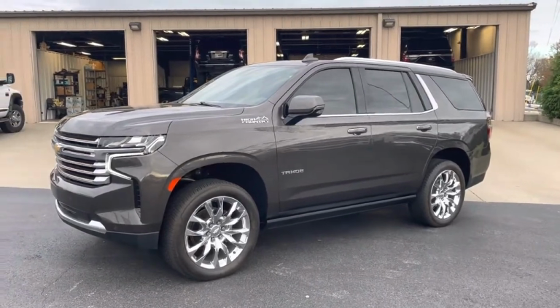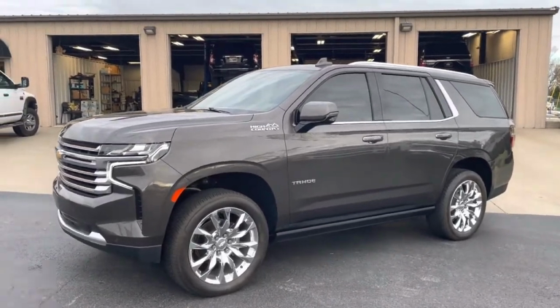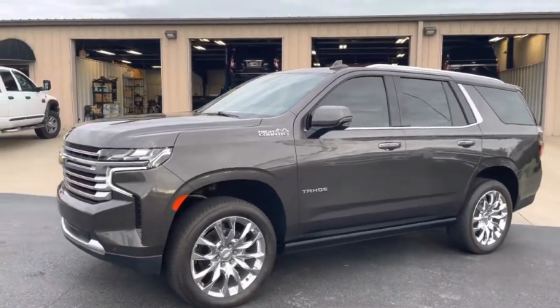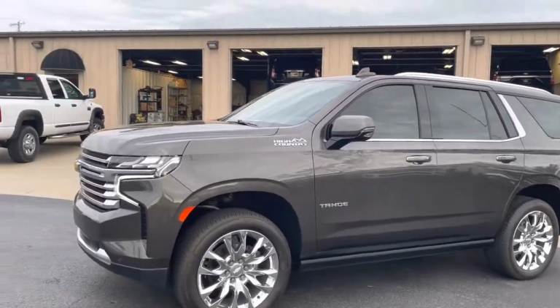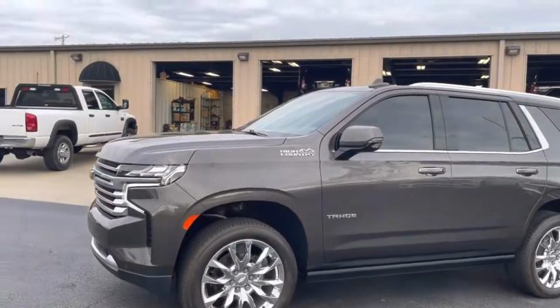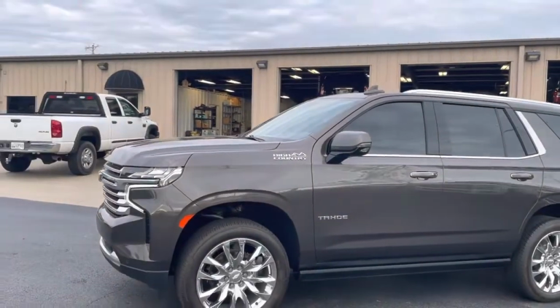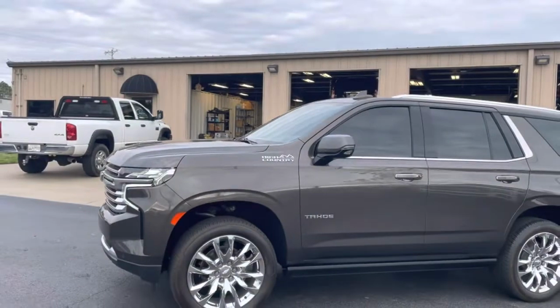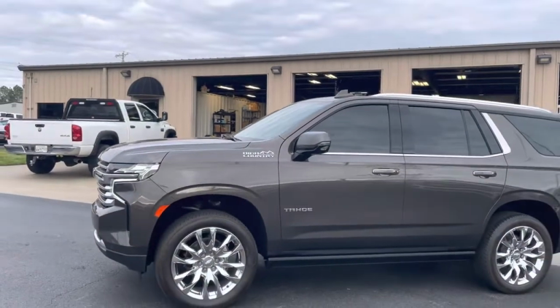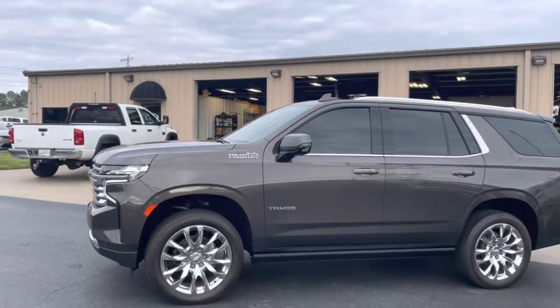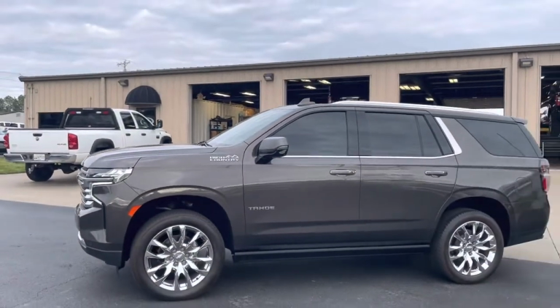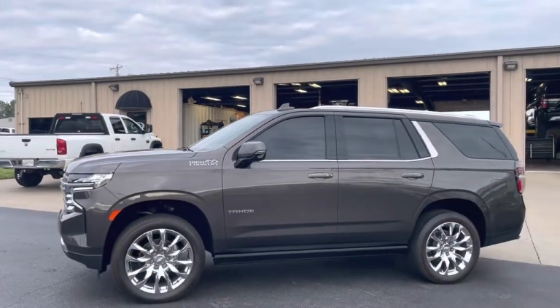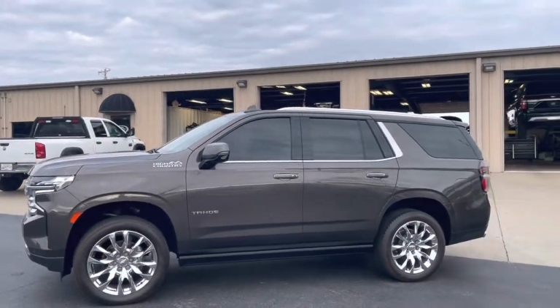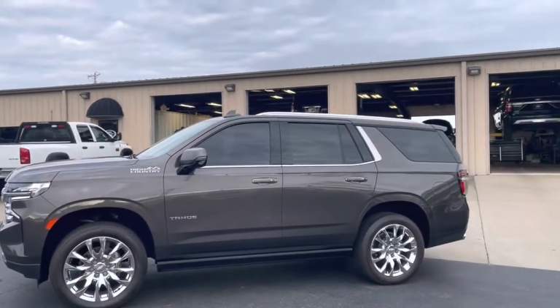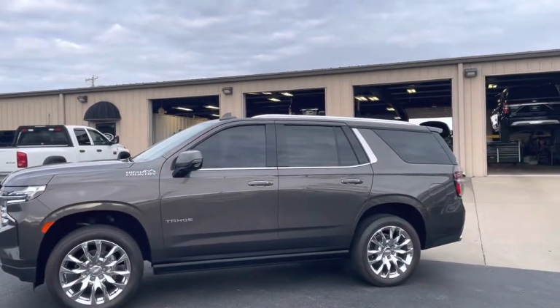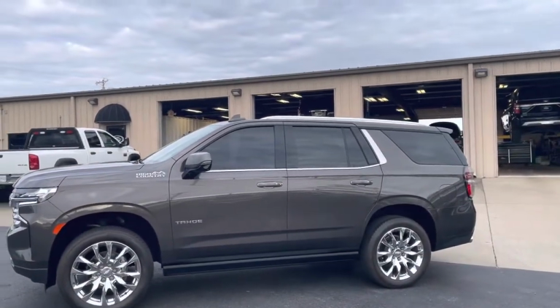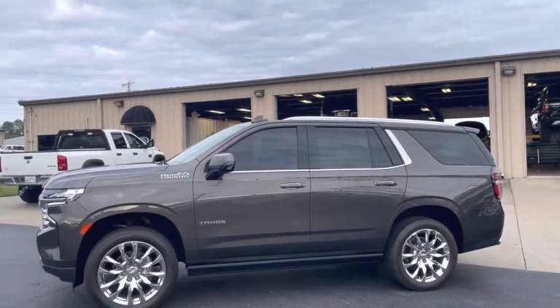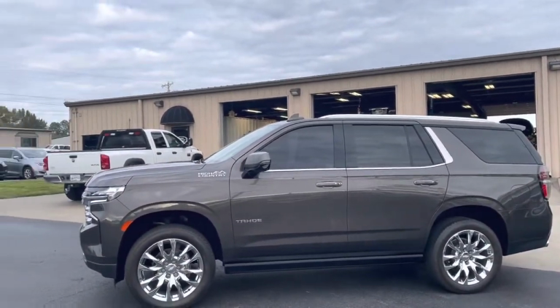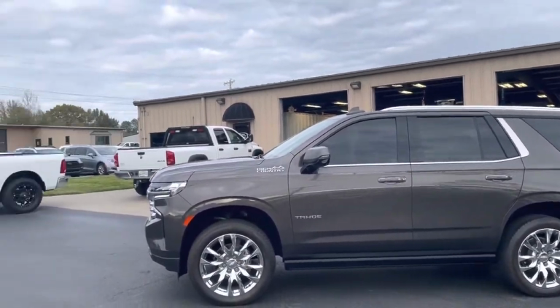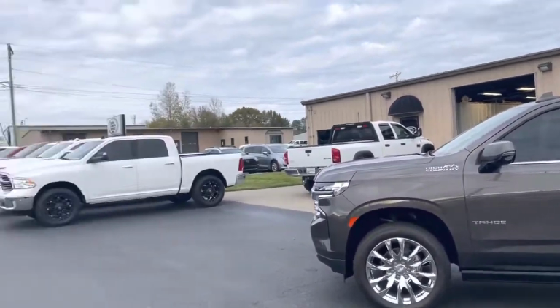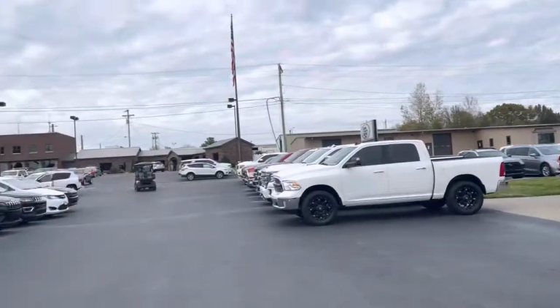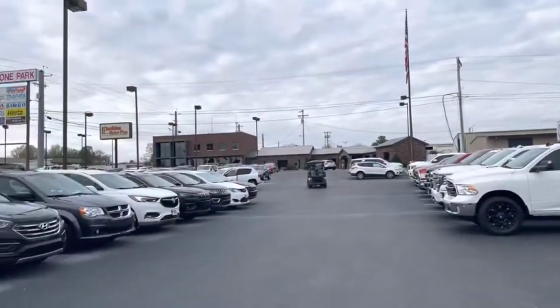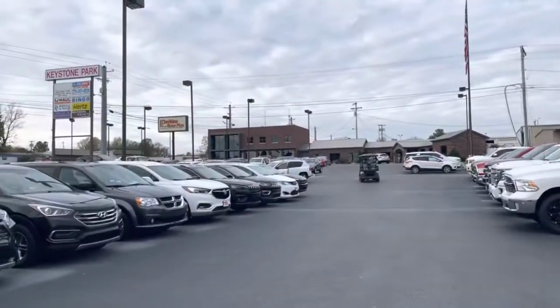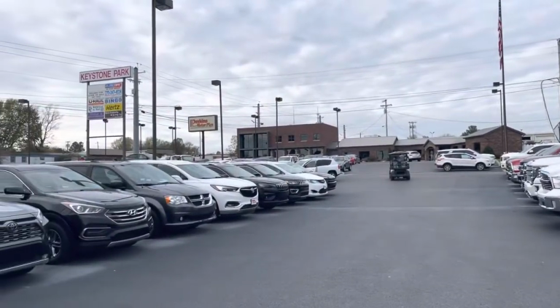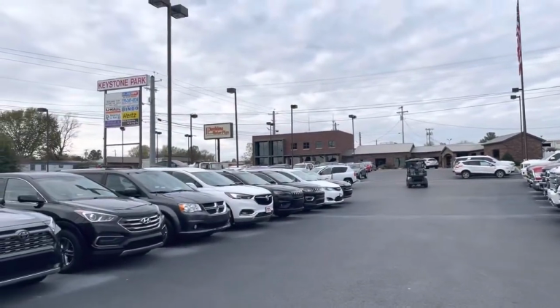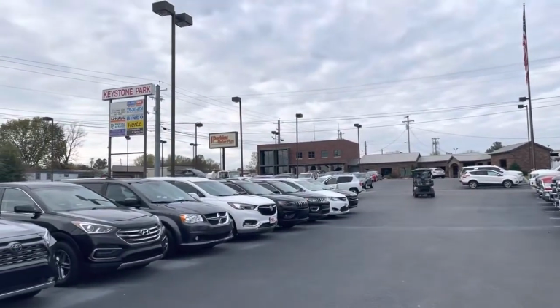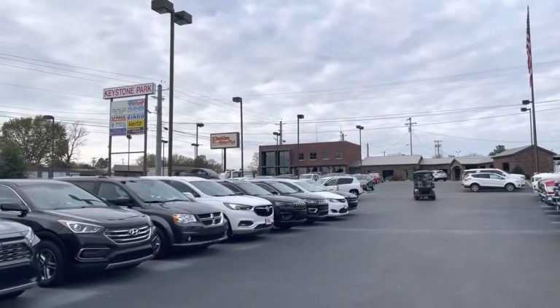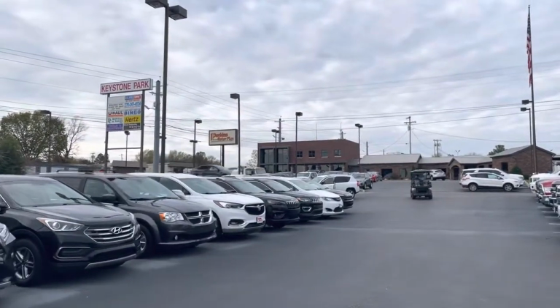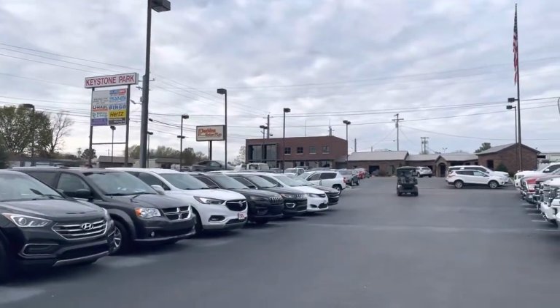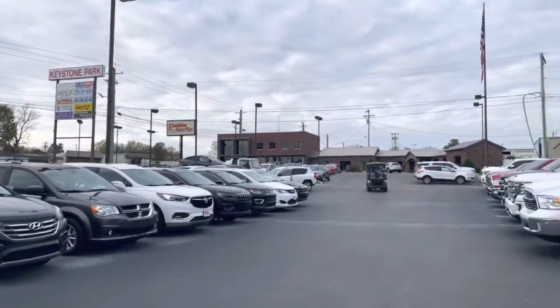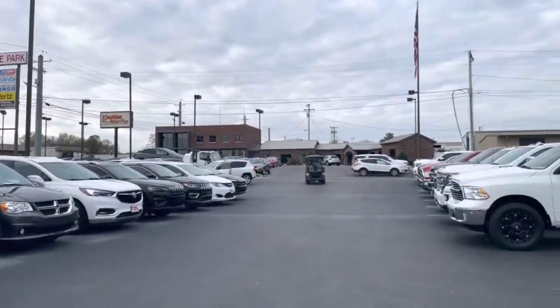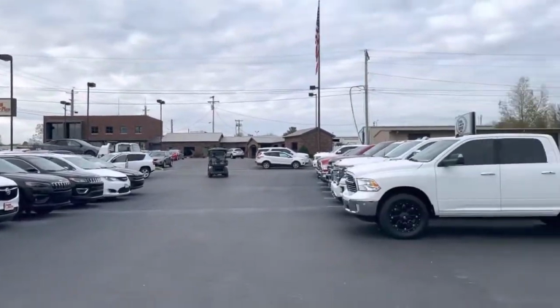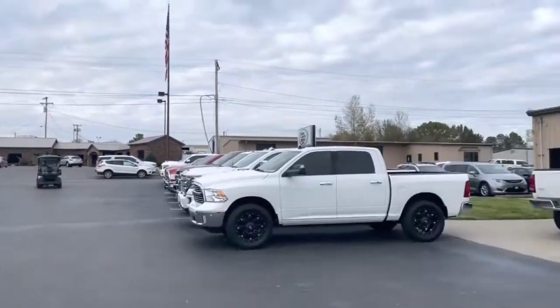Hey Ashley, it's Logan Stout at Perkins Motorplex in Mayfield, Kentucky. Going to walk around this 2021 High Country Tahoe. You can see I'm on the bottom lot of our lot here in Mayfield. This is the headquarters of Perkins Motorplex.